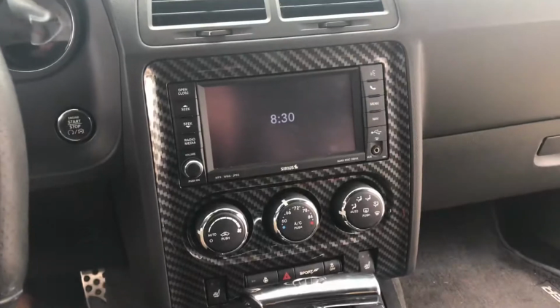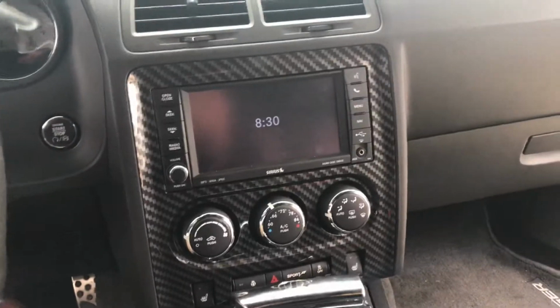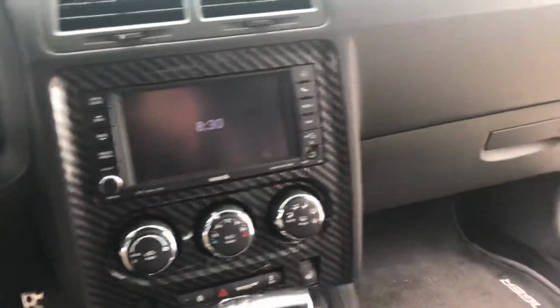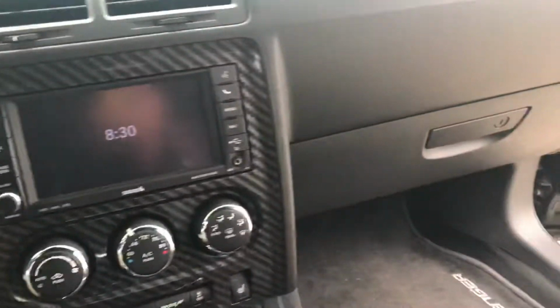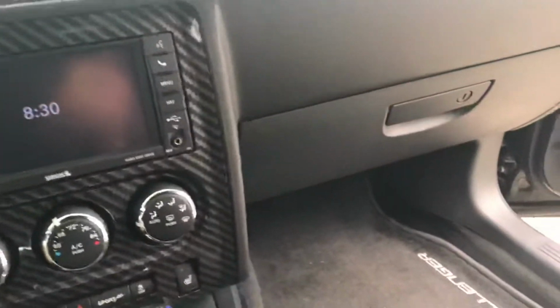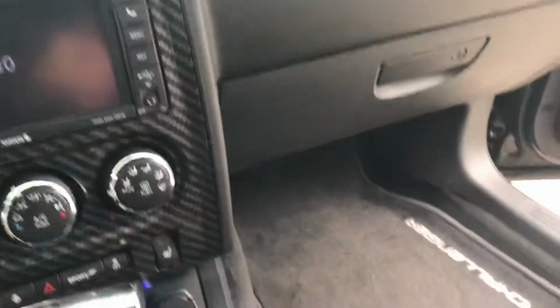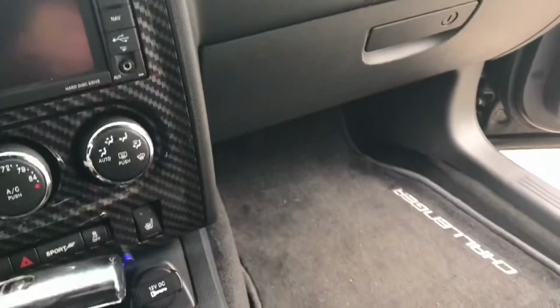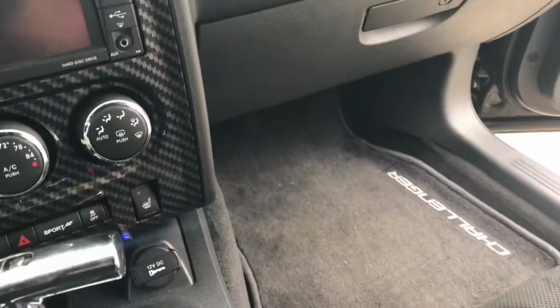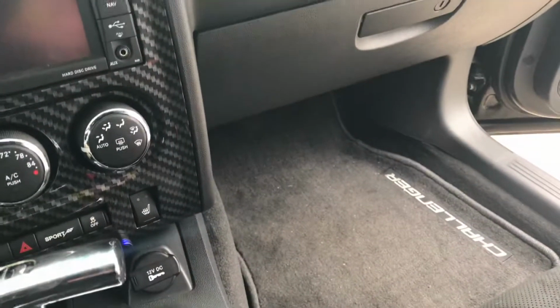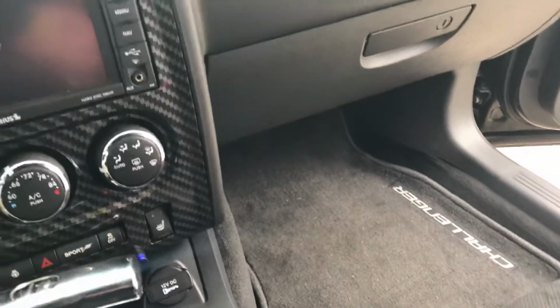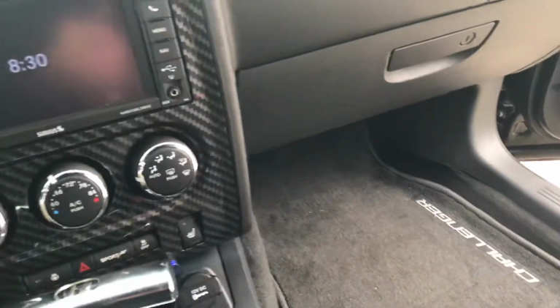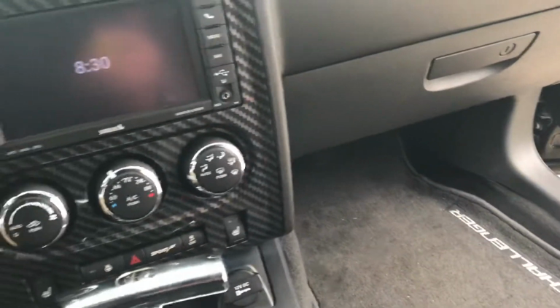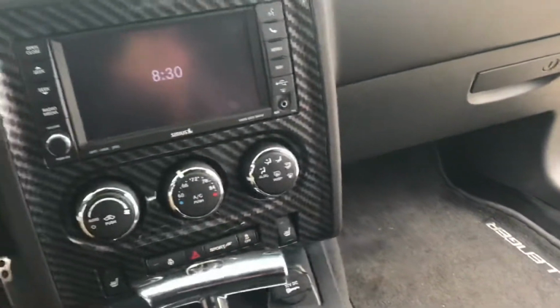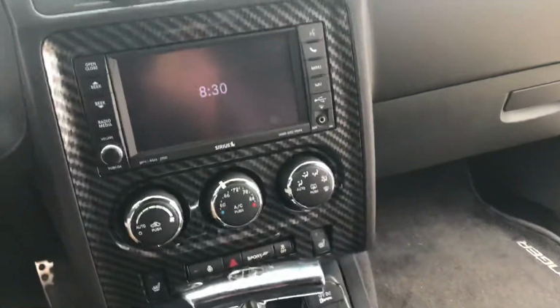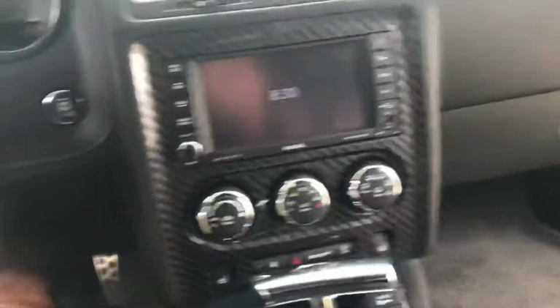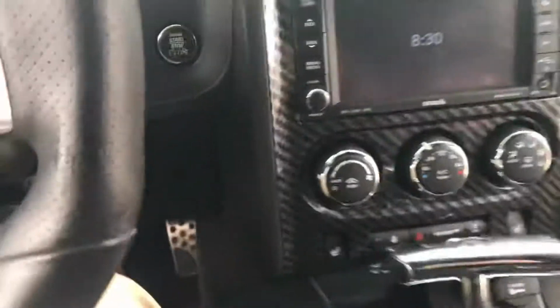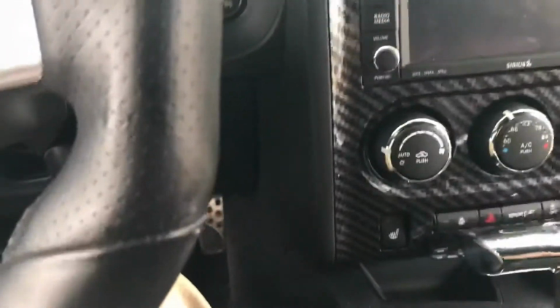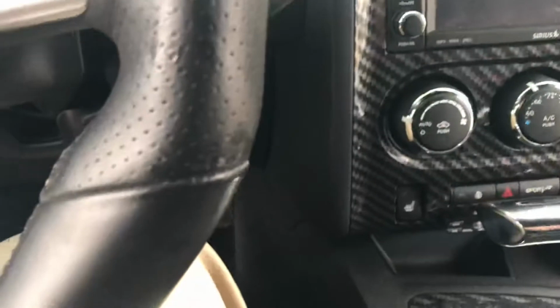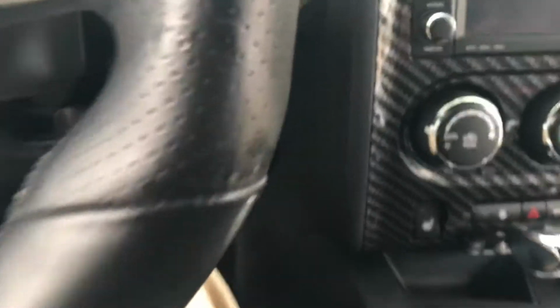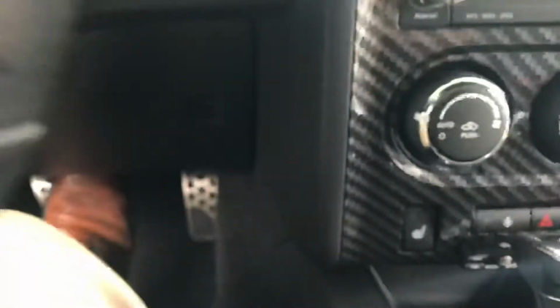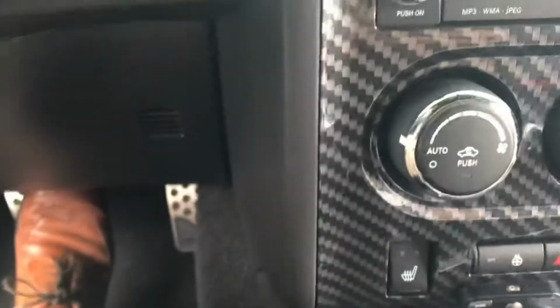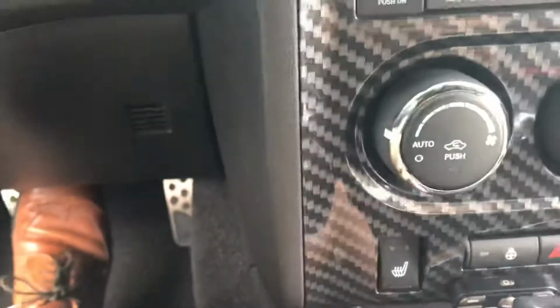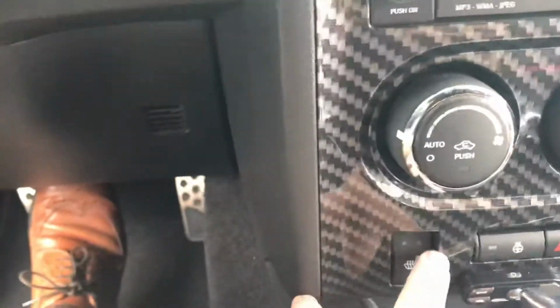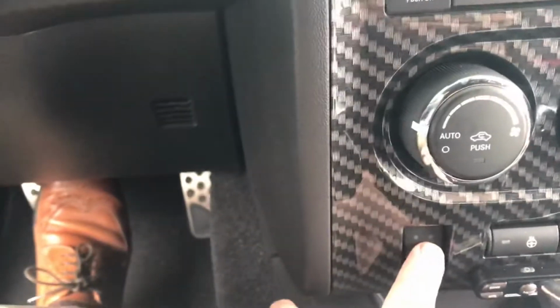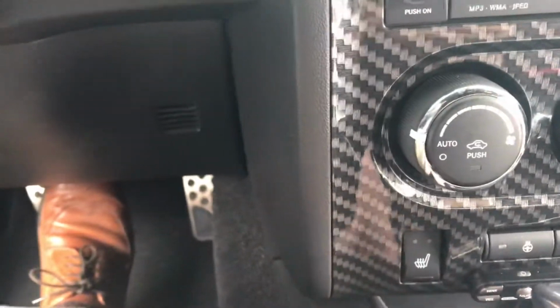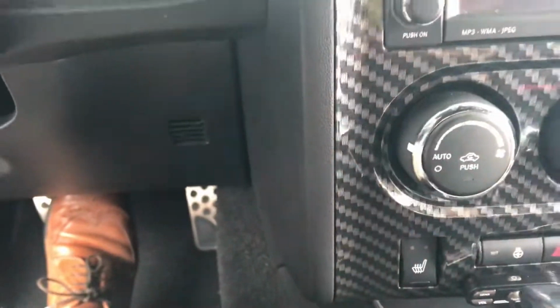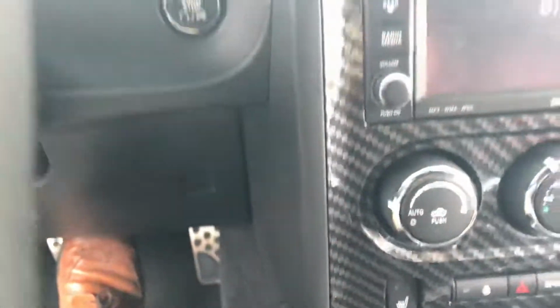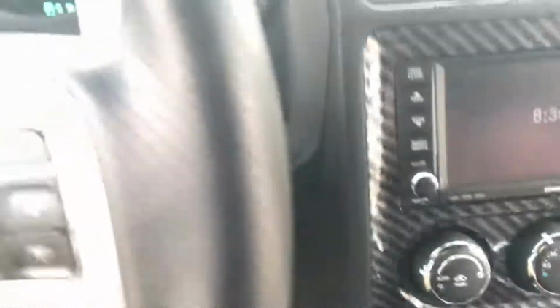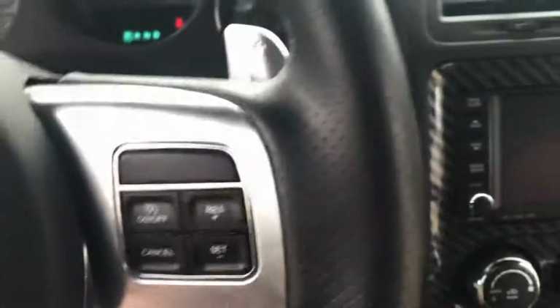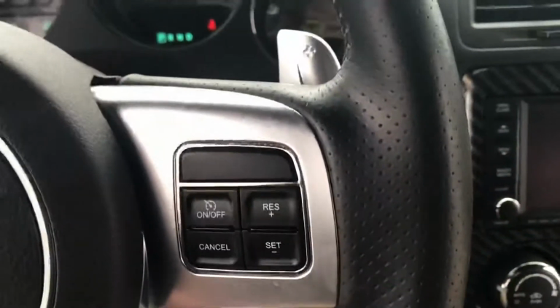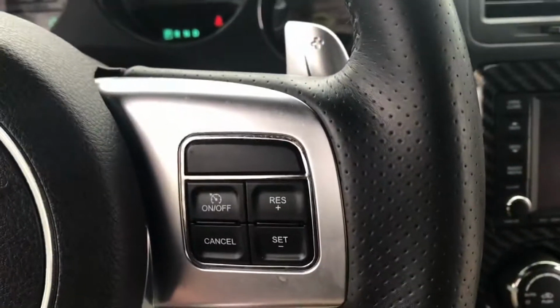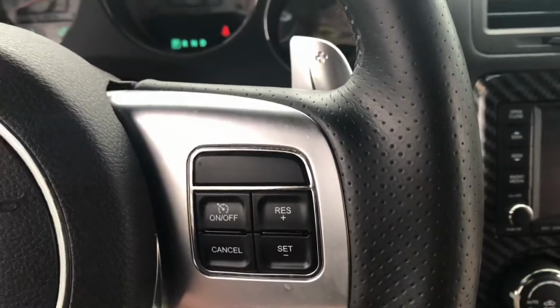Got the big screen there. Got the floor mats. Got the heated seats right here. Just listen to that.